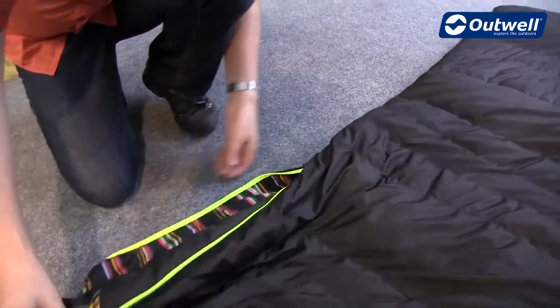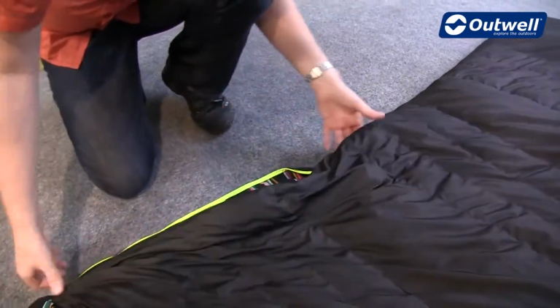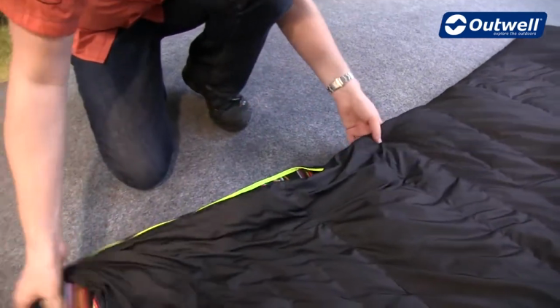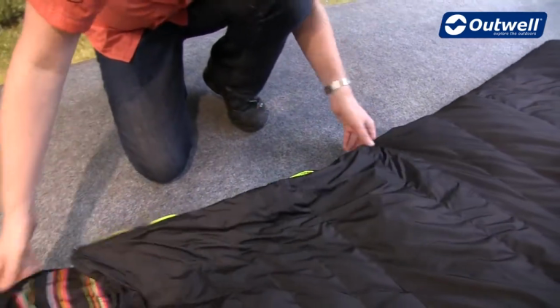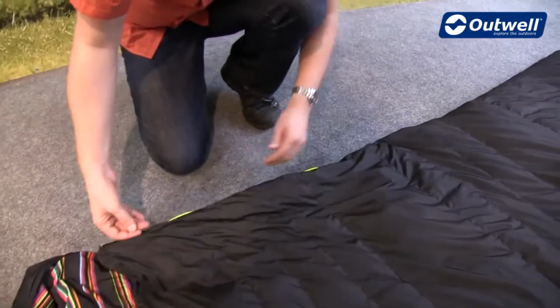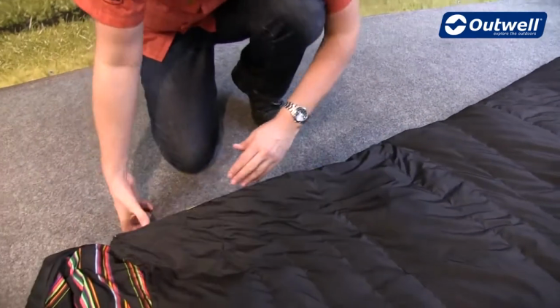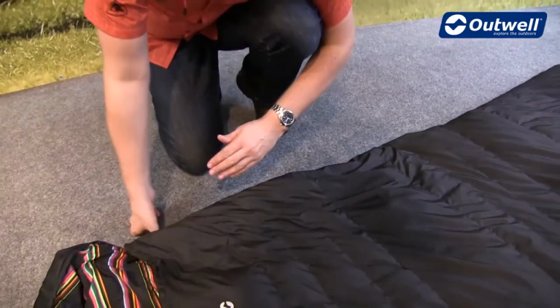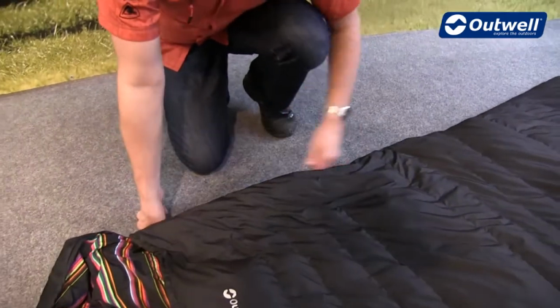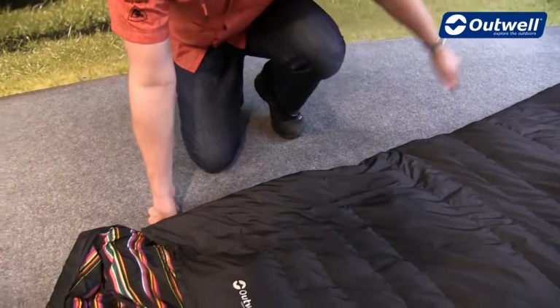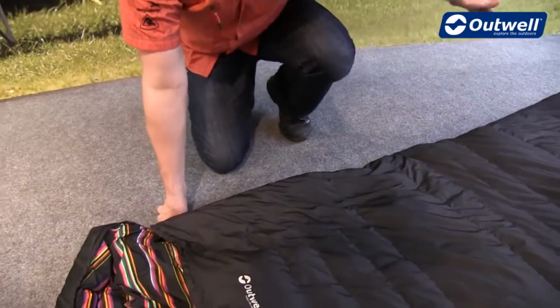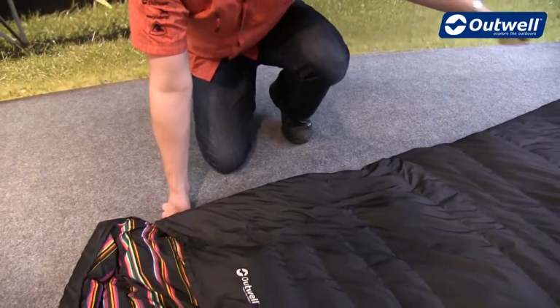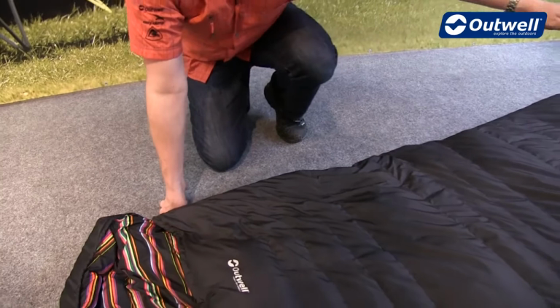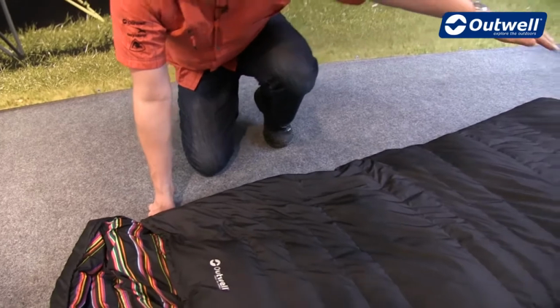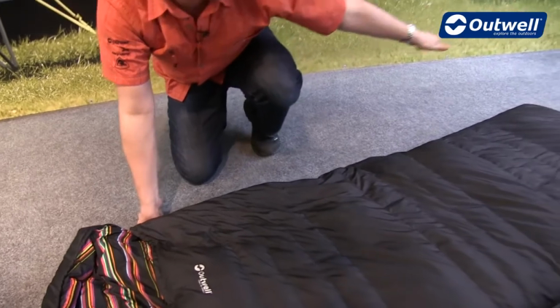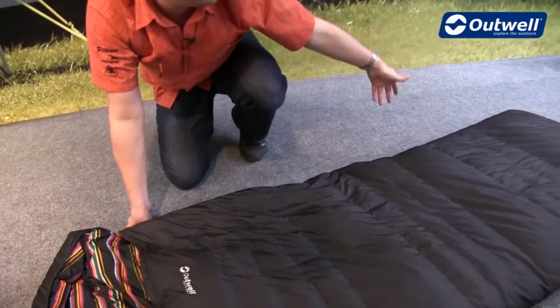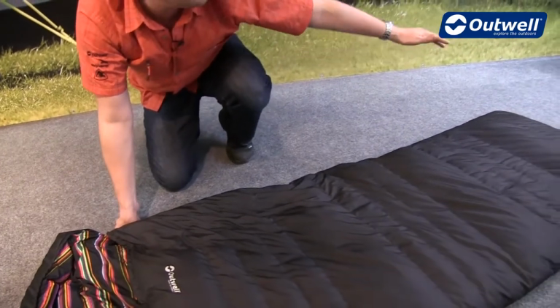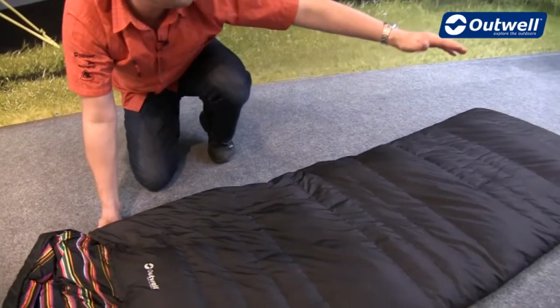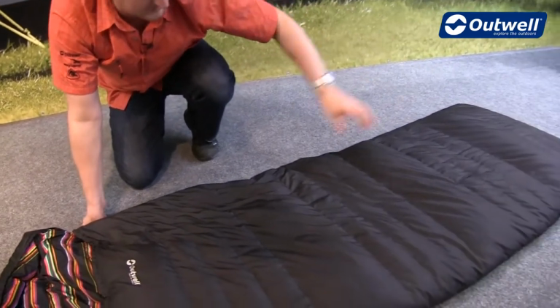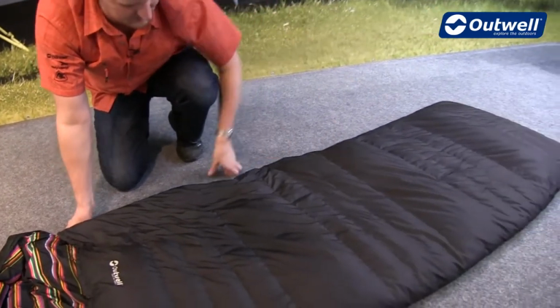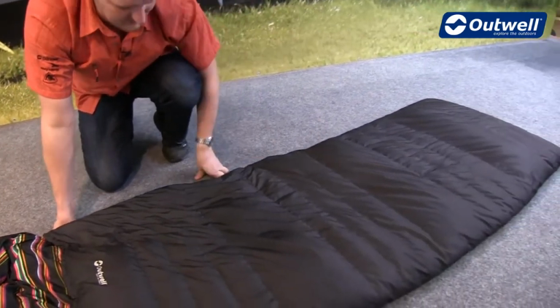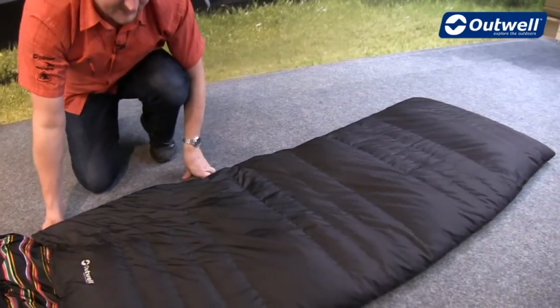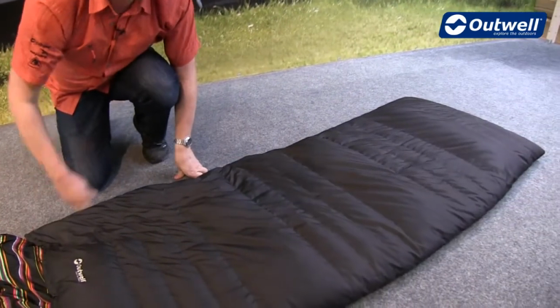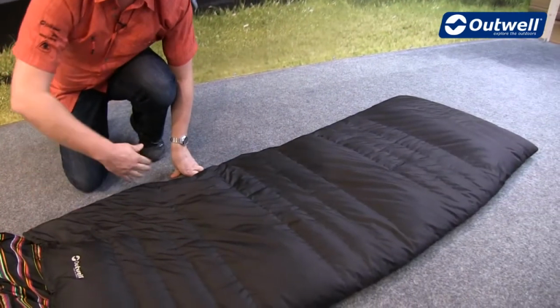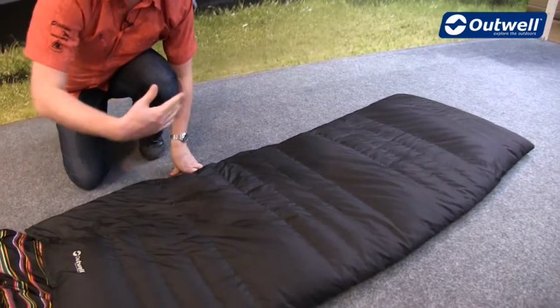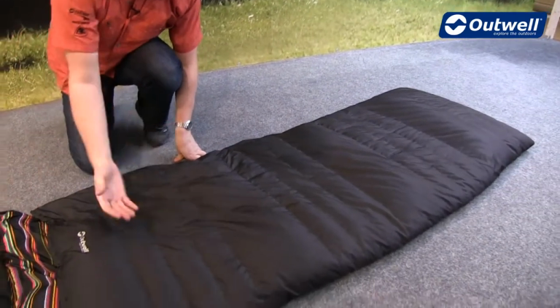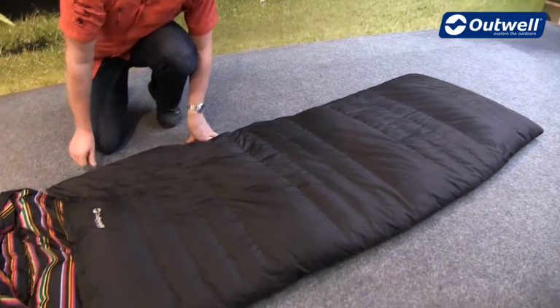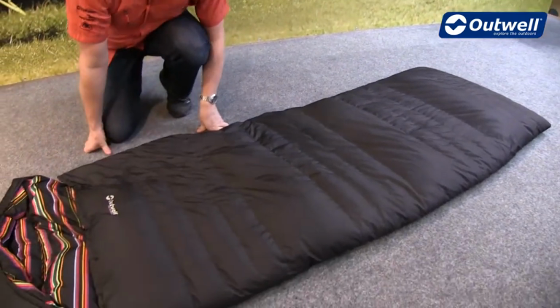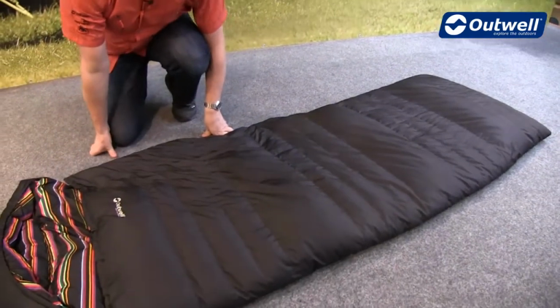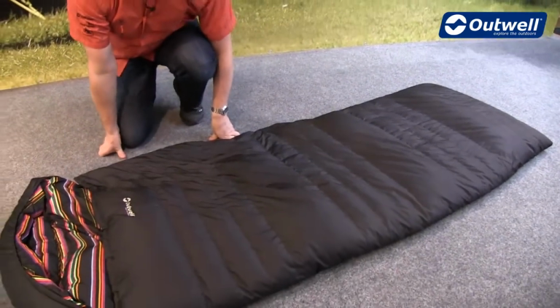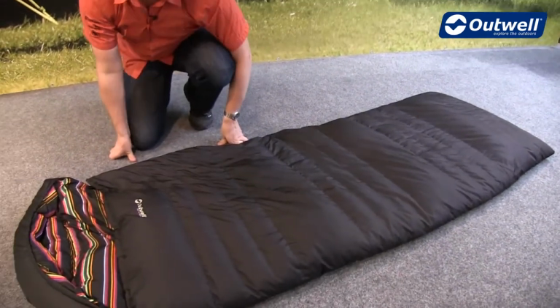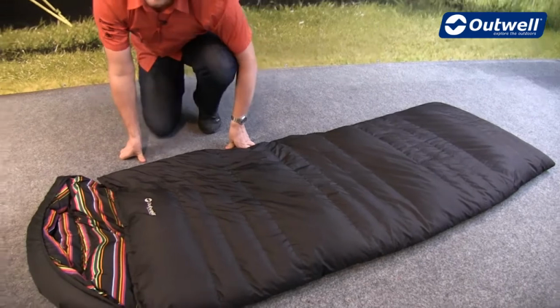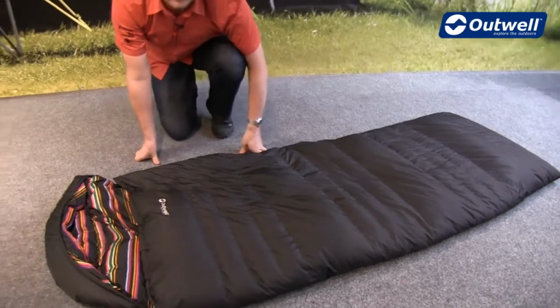The zipper on here is an L-shaped zip, so it comes all the way around and to the bottom of the bag, which means that this can be opened up as a blanket style as well.